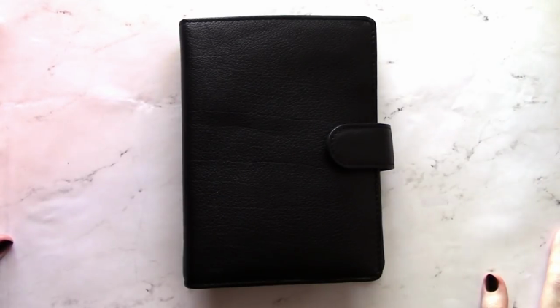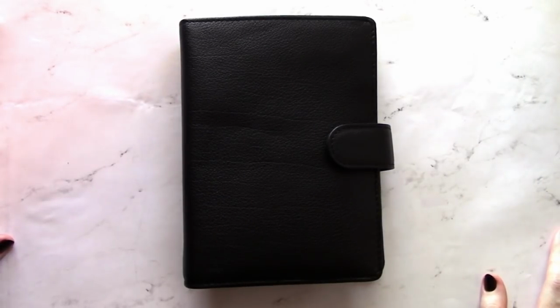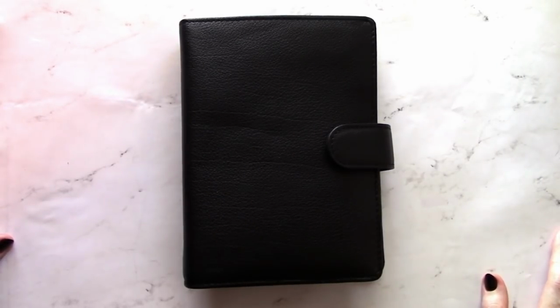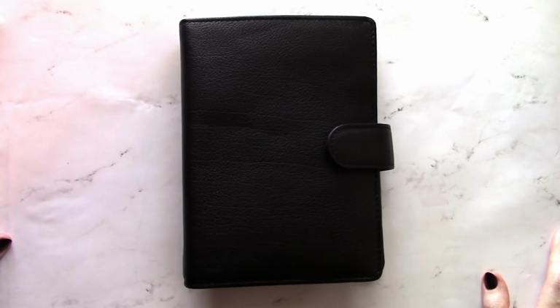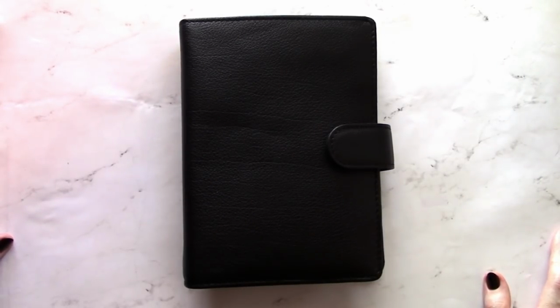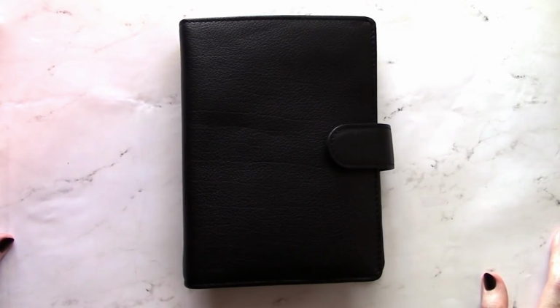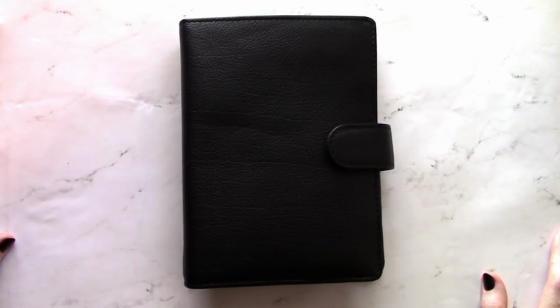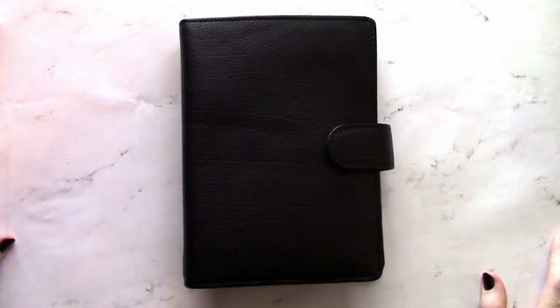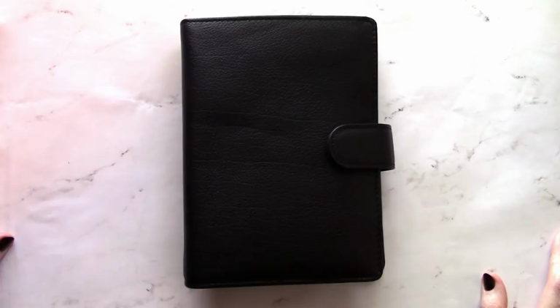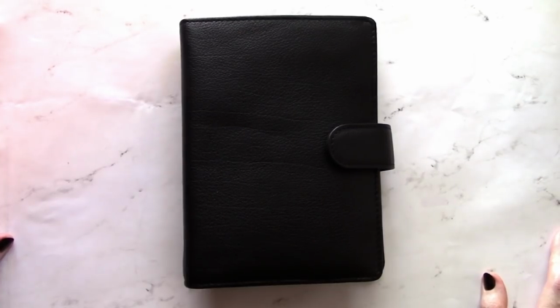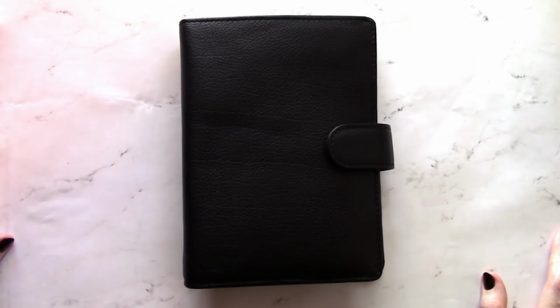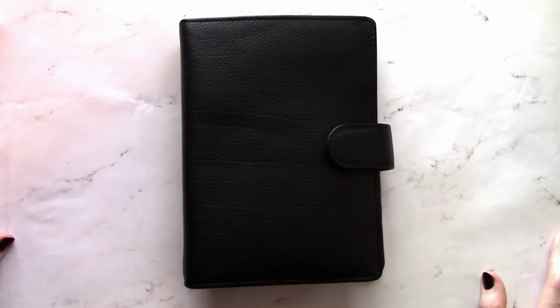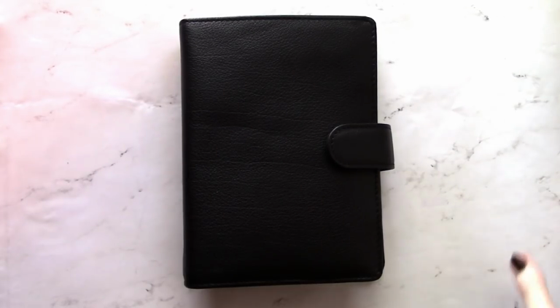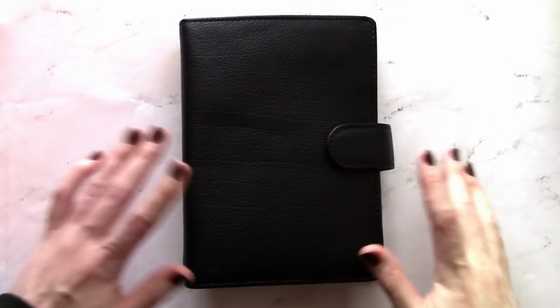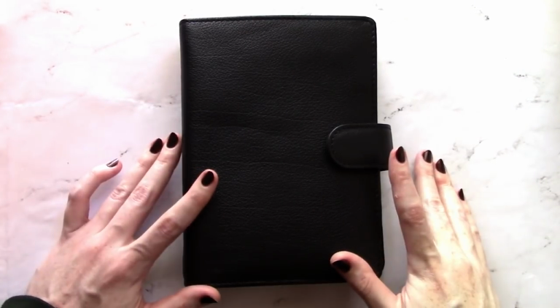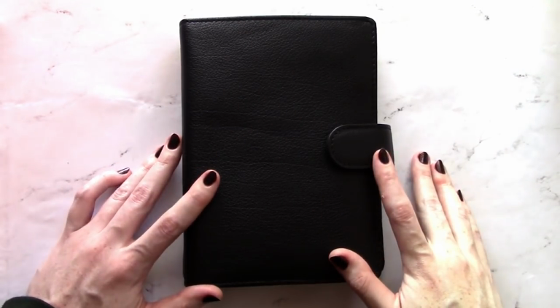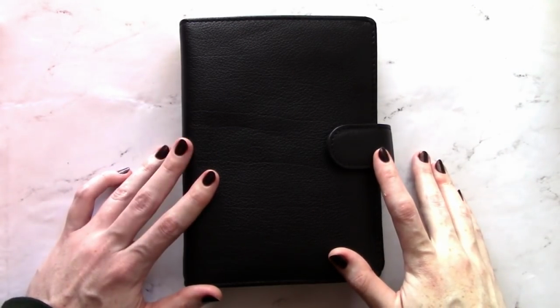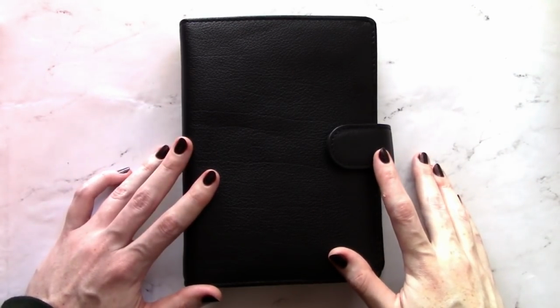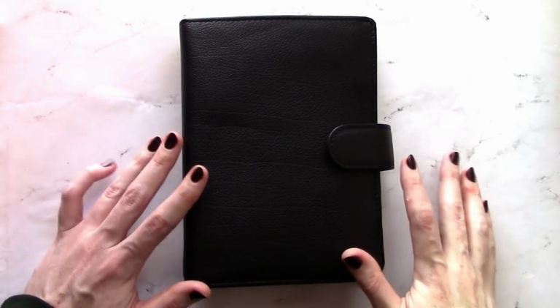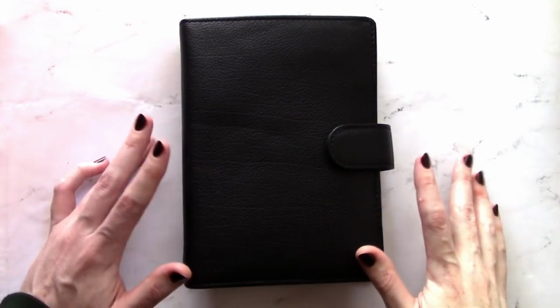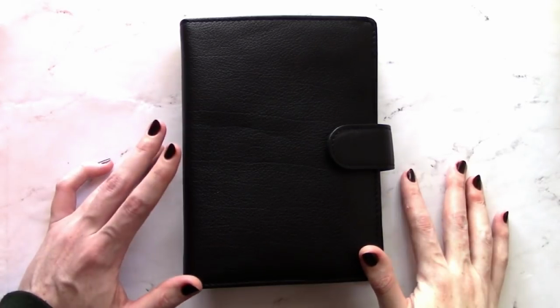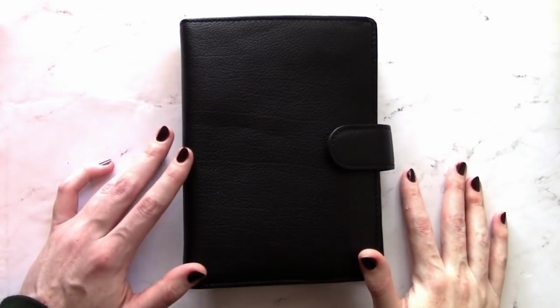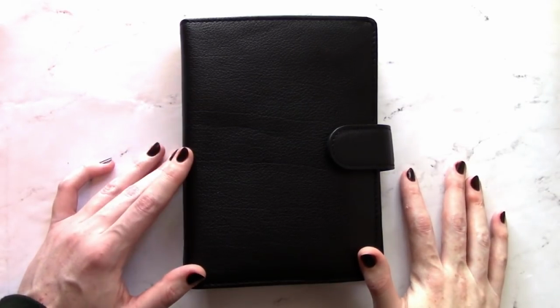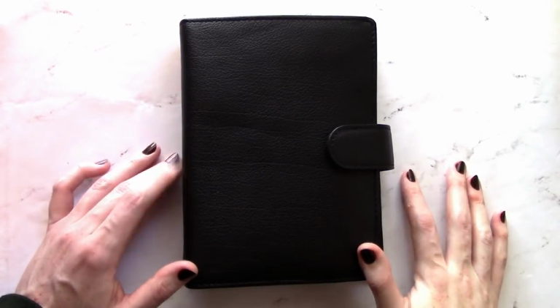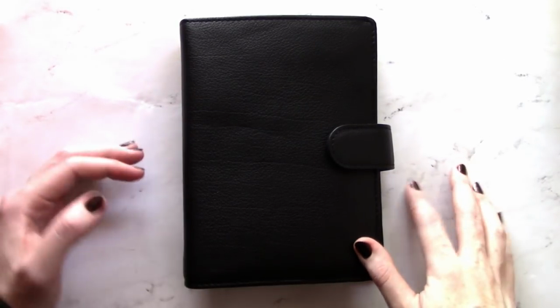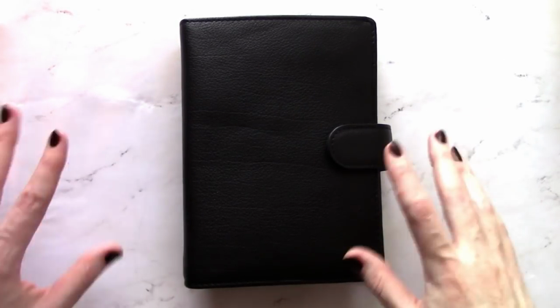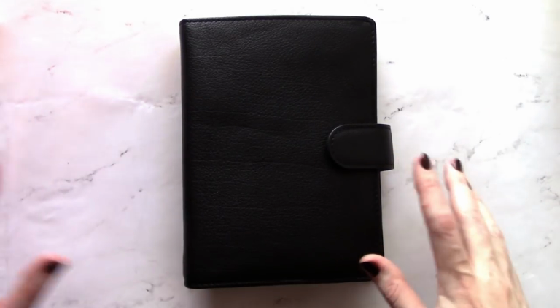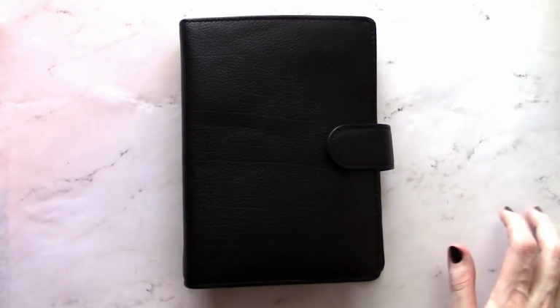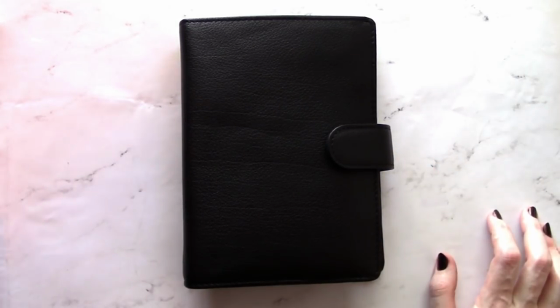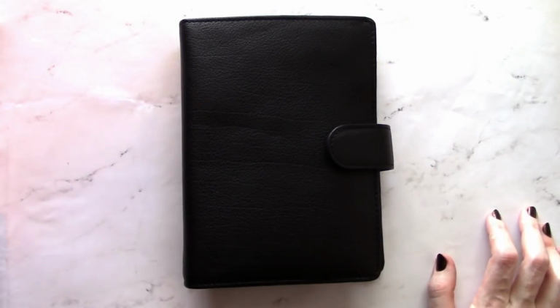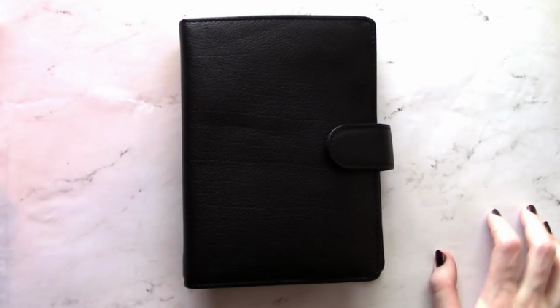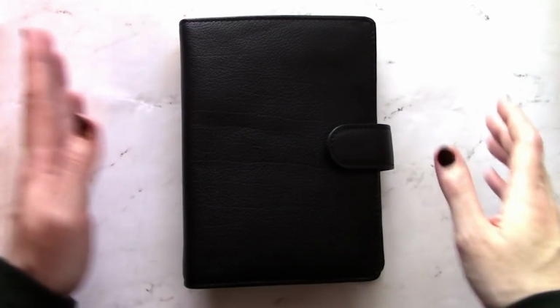Hello! Thanks so much for joining me. I recently switched from a traveler's notebook to a ring bound planner. I've been working on the setup for about the last month and I think I'm finally in a place where I'm happy enough to do a flip through, so that's what I'm gonna do today.